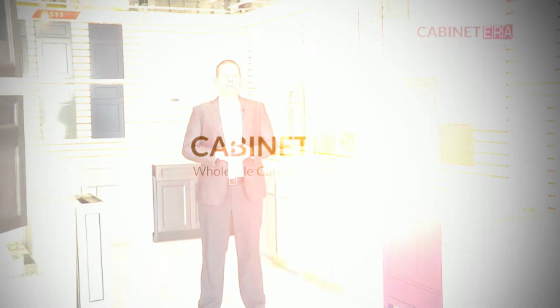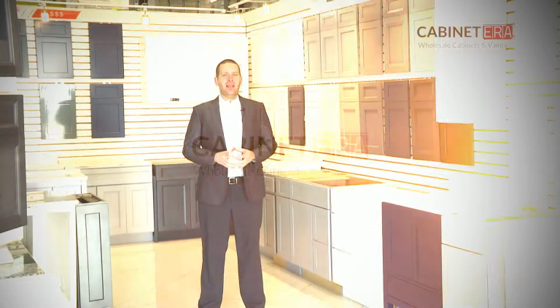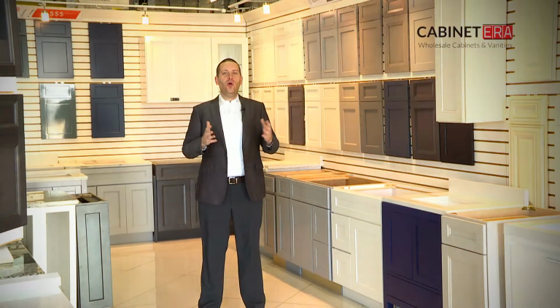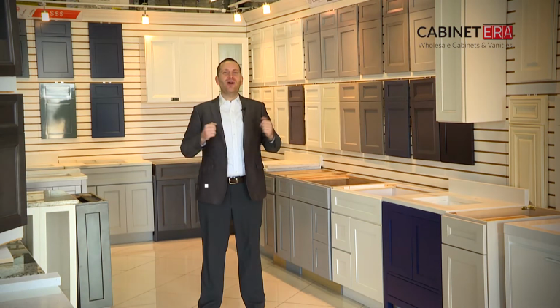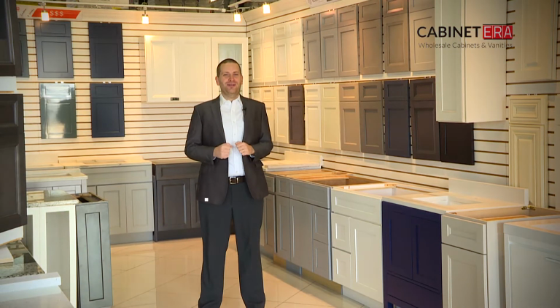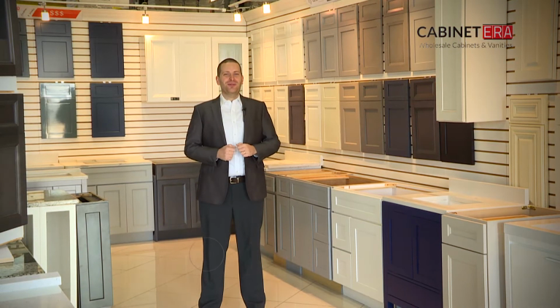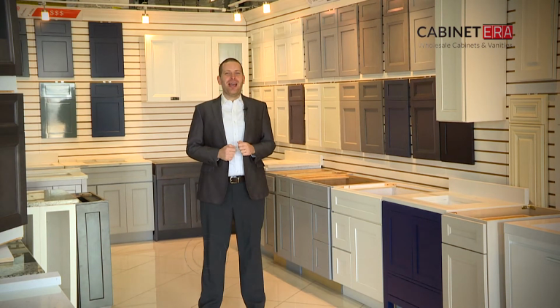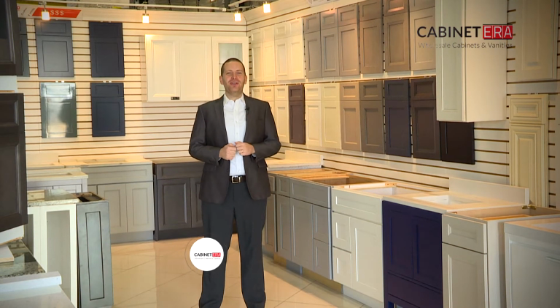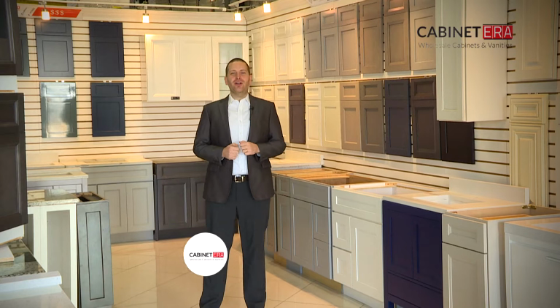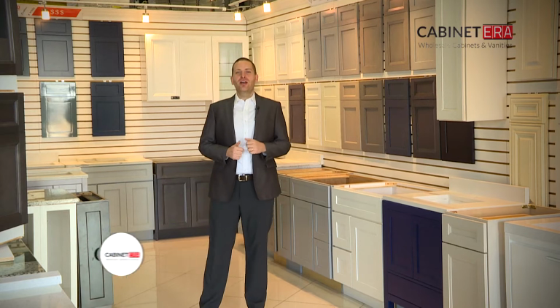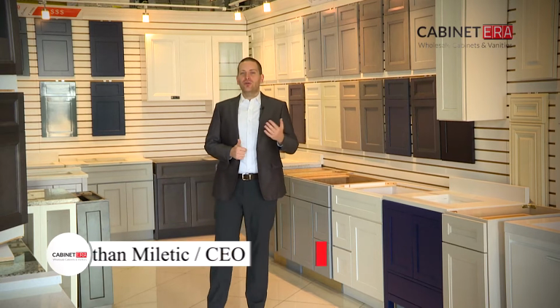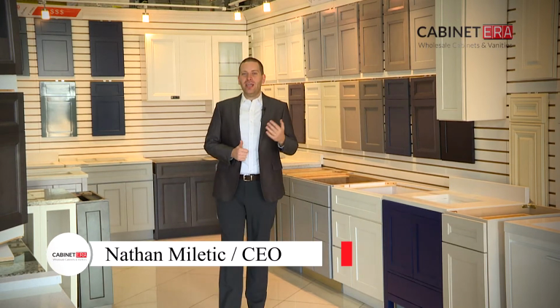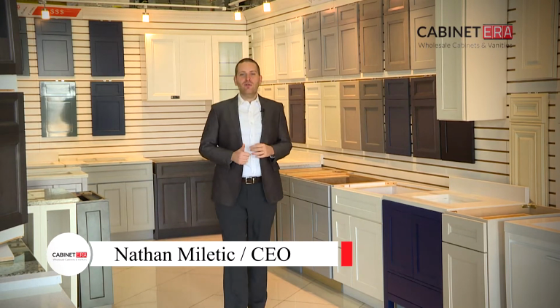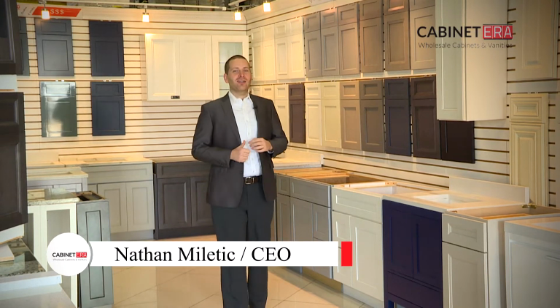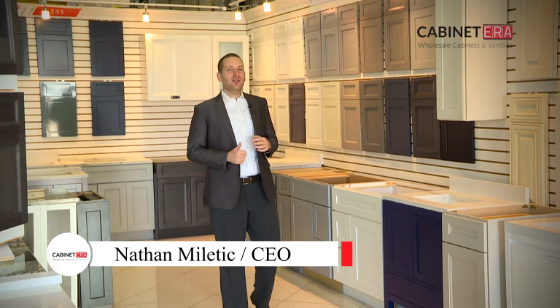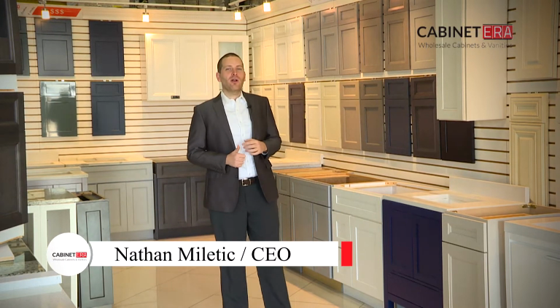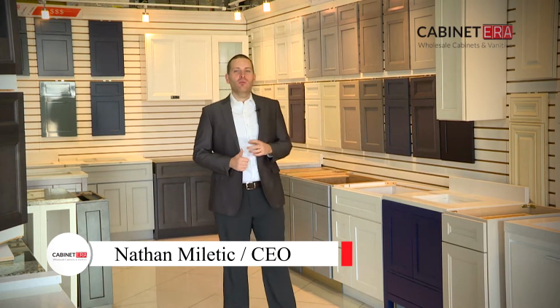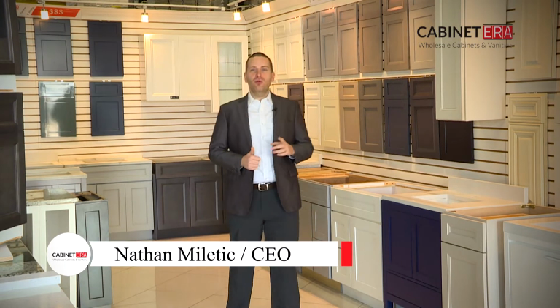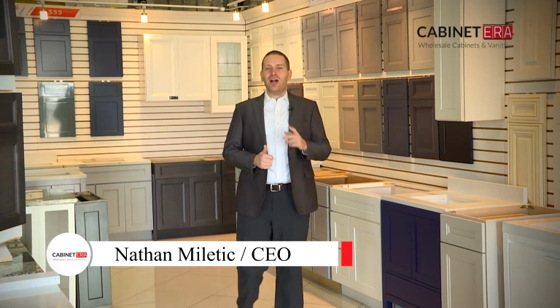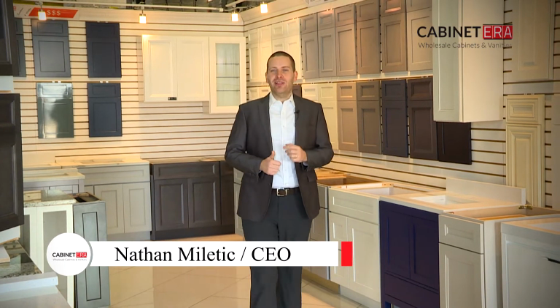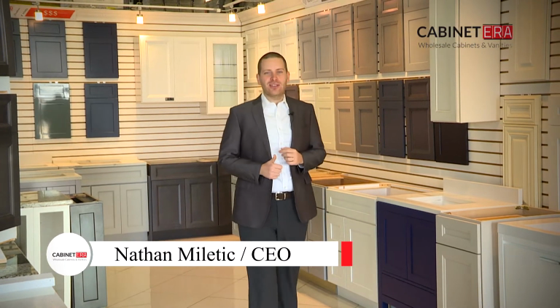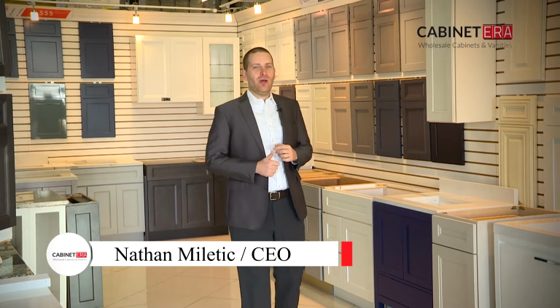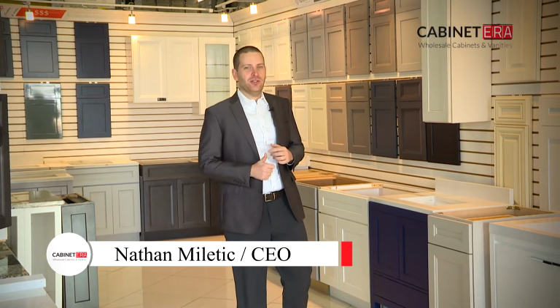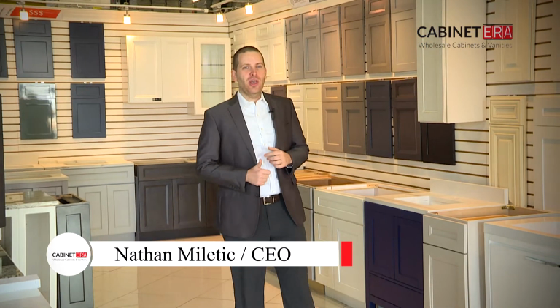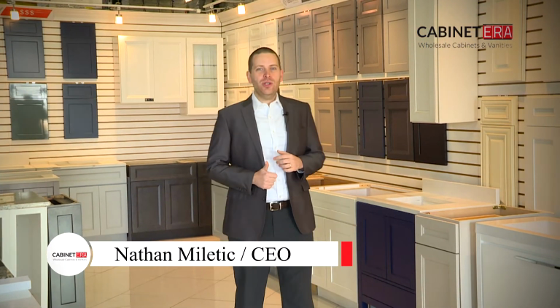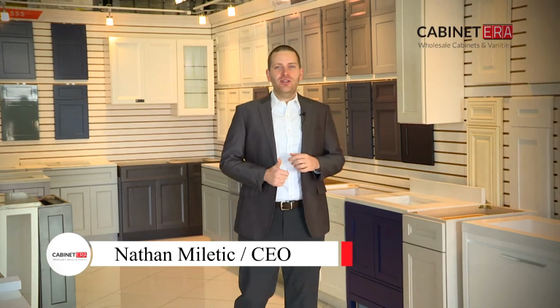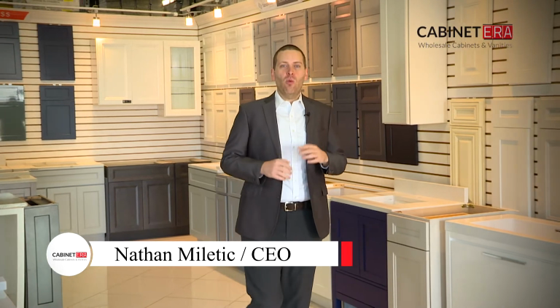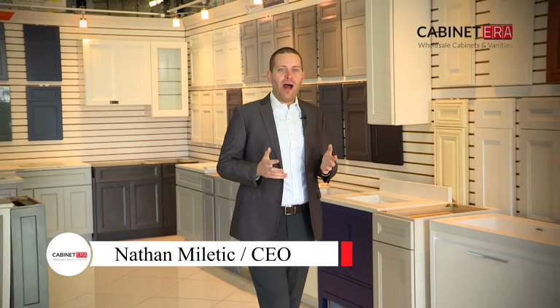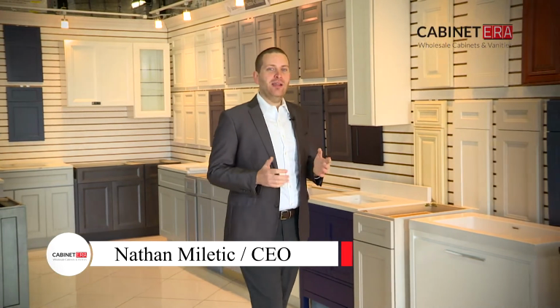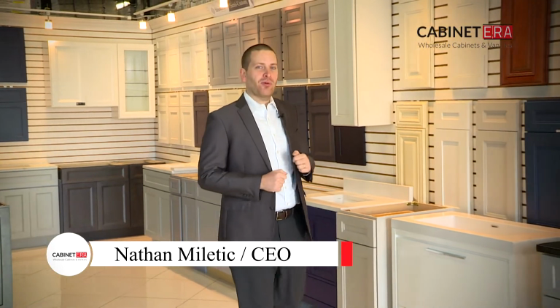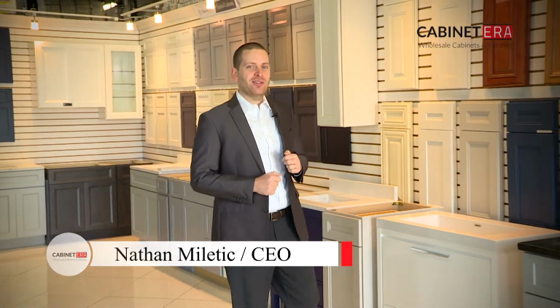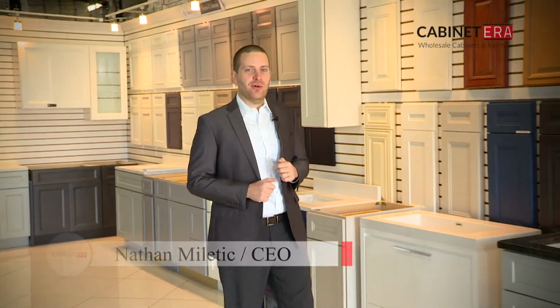Hello and welcome to Cabinet Era. Today we'll be answering one of the most commonly asked questions, which is: why the price difference?